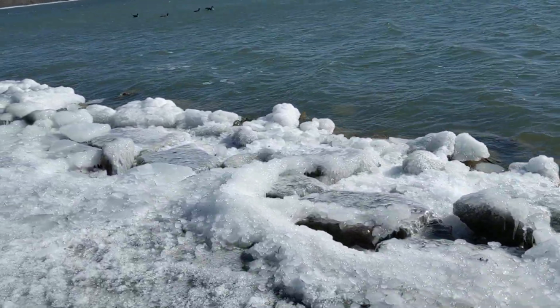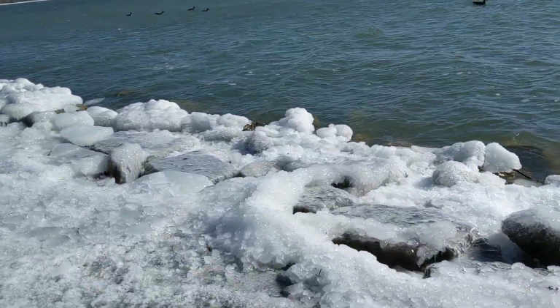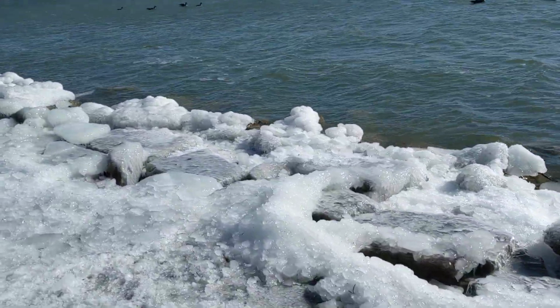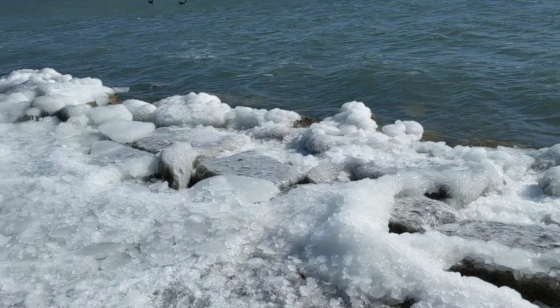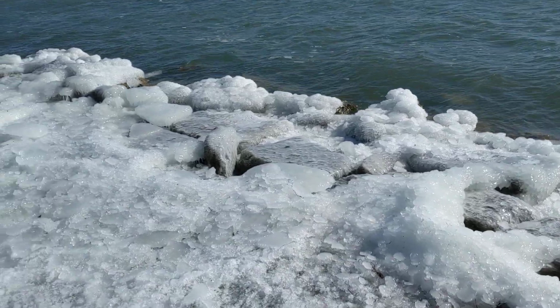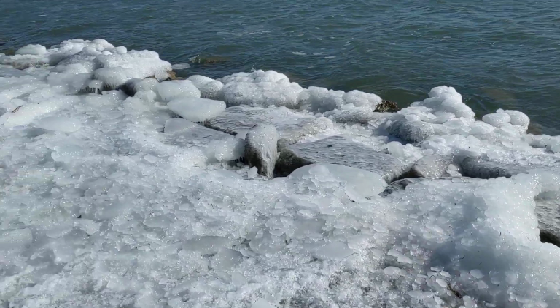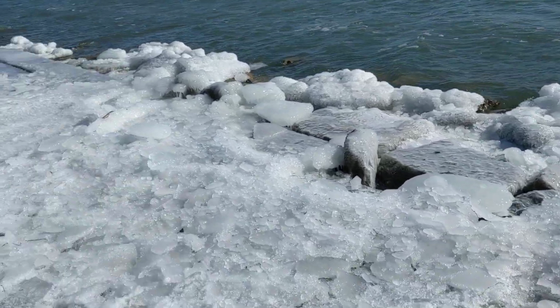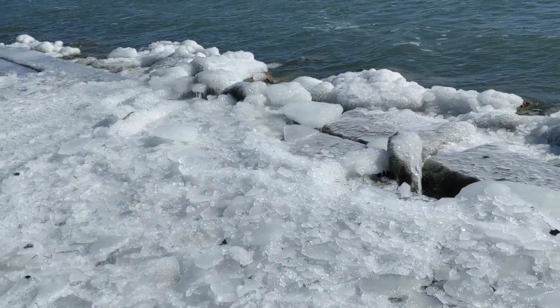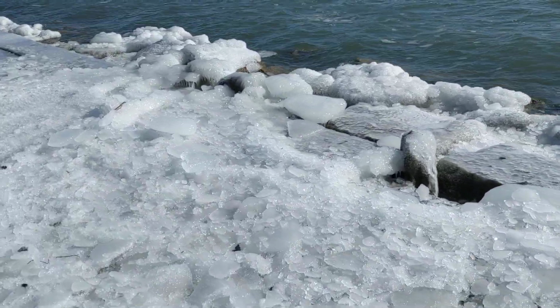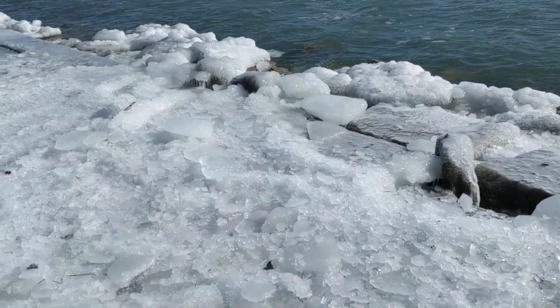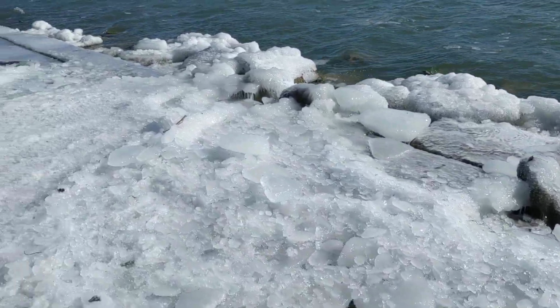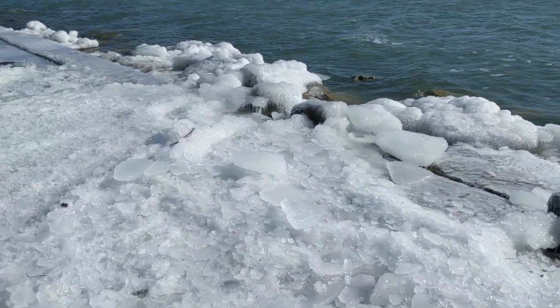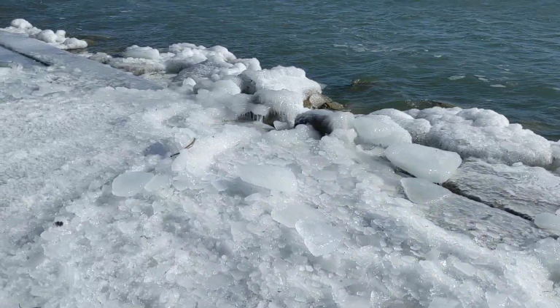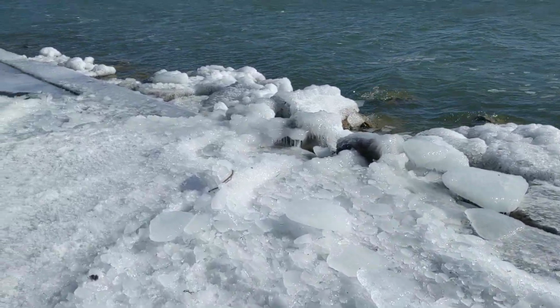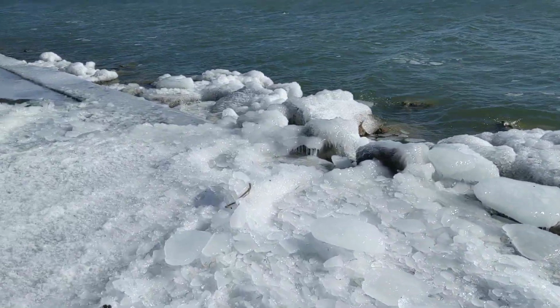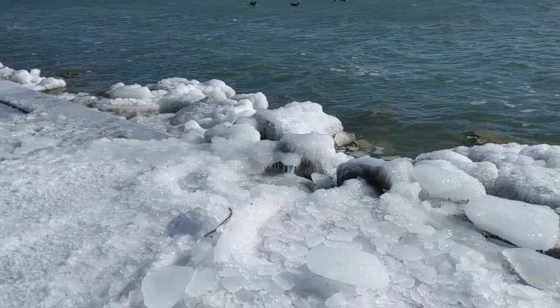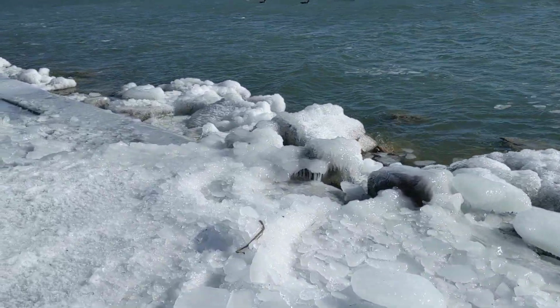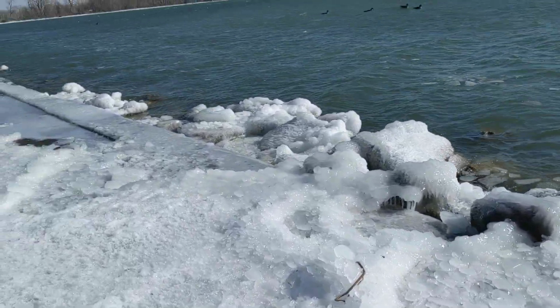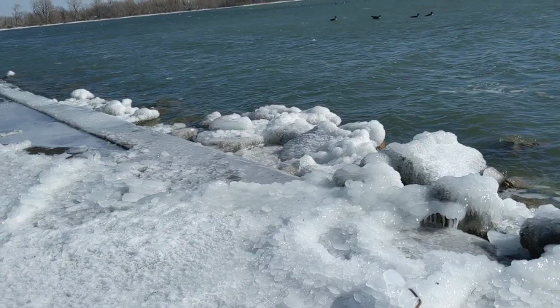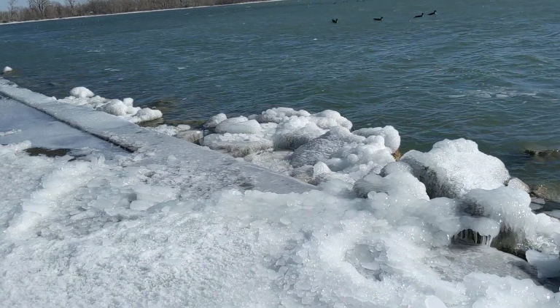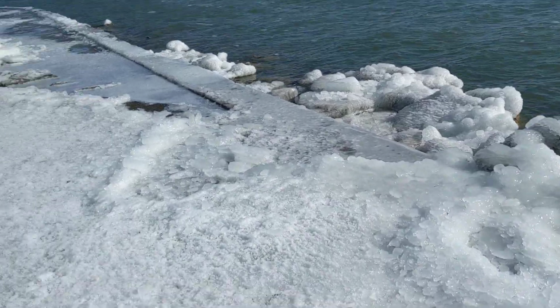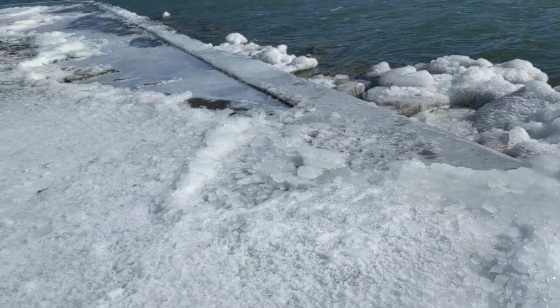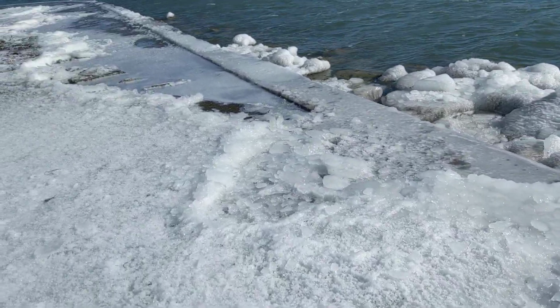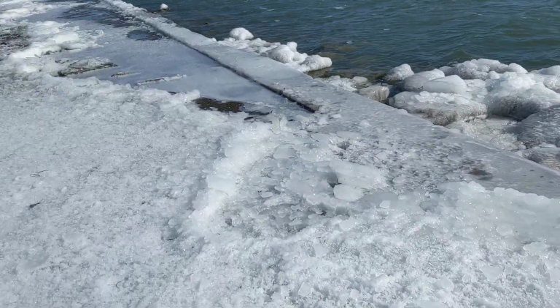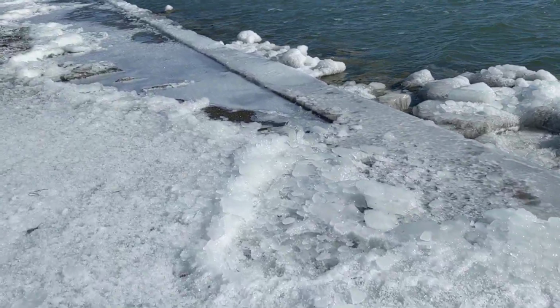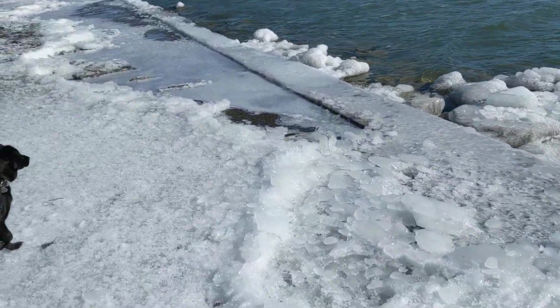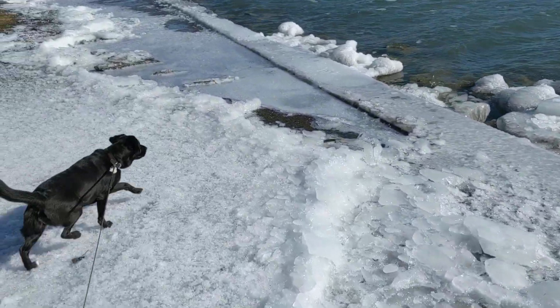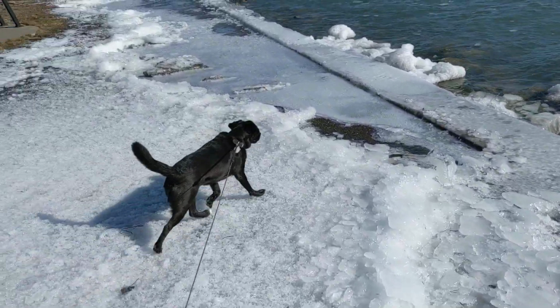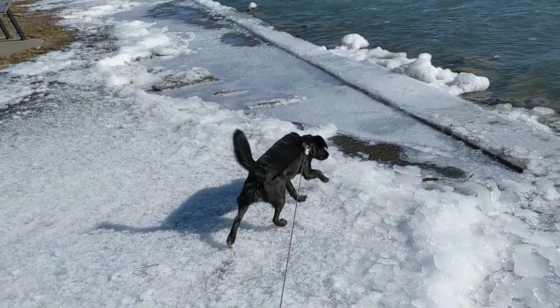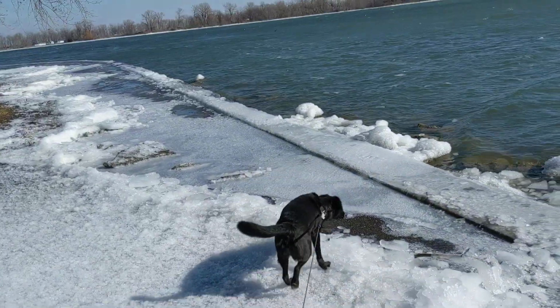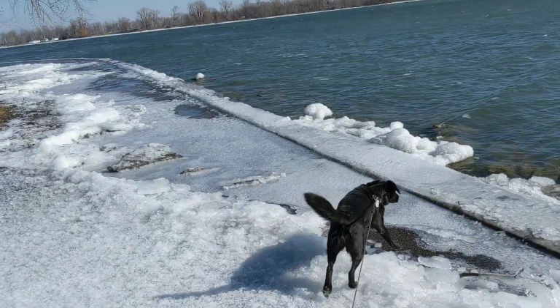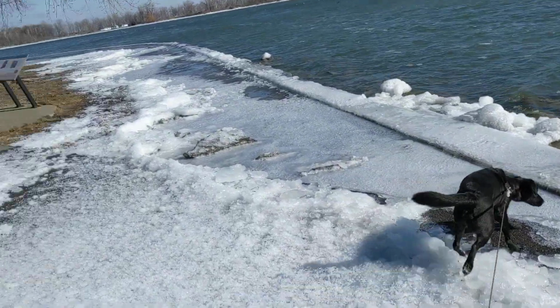My hands are freezing though. I hope you appreciate this video — might end up with some frostbite afterwards.